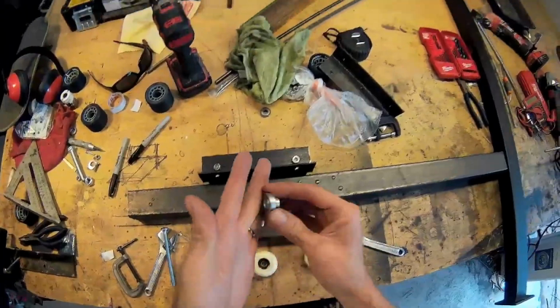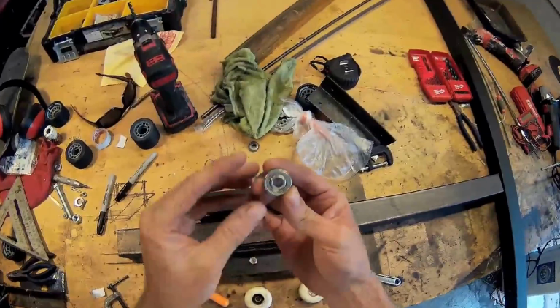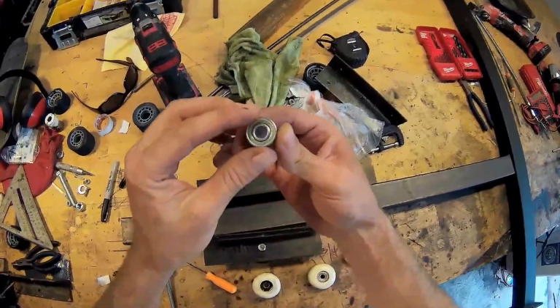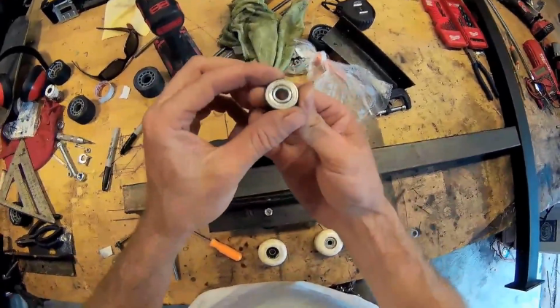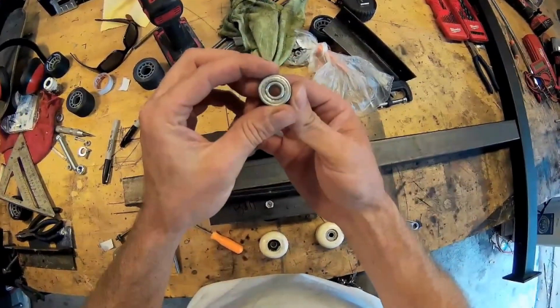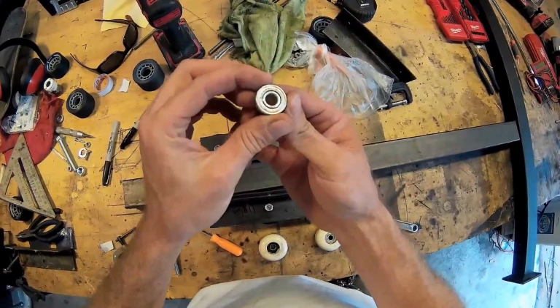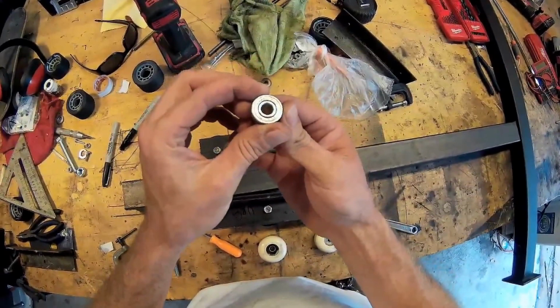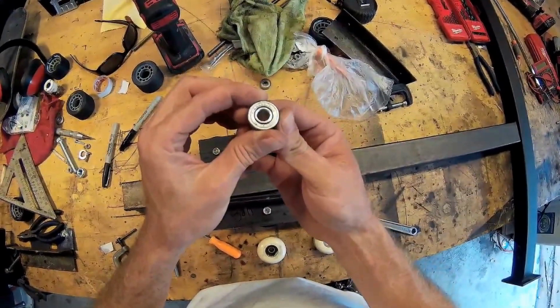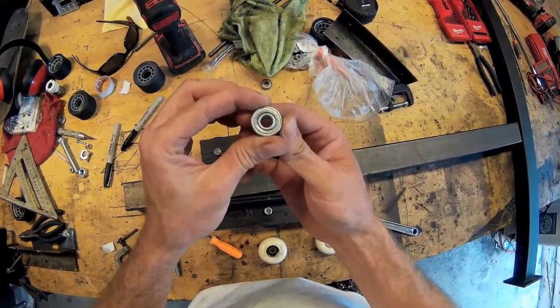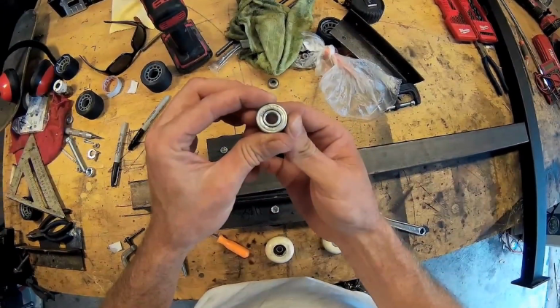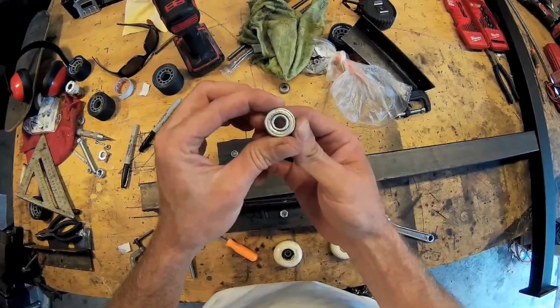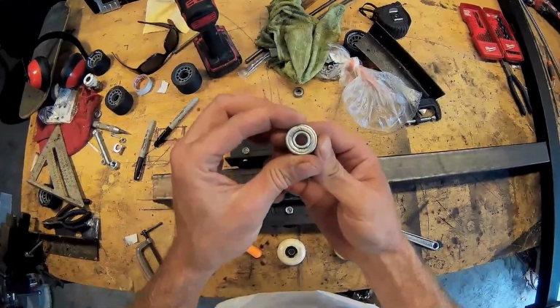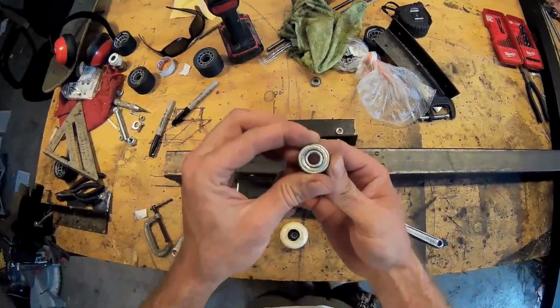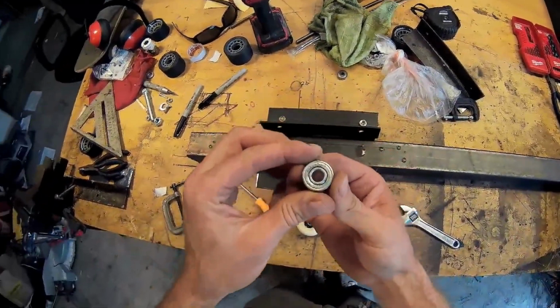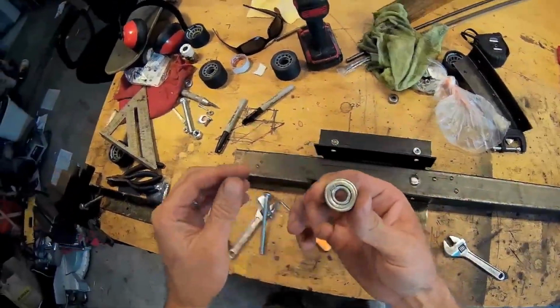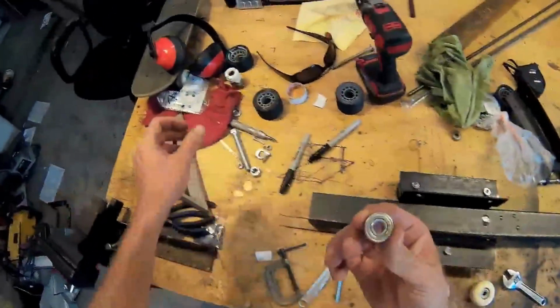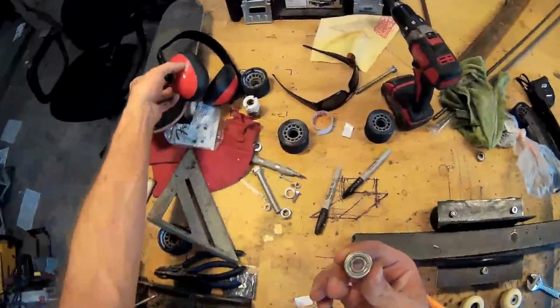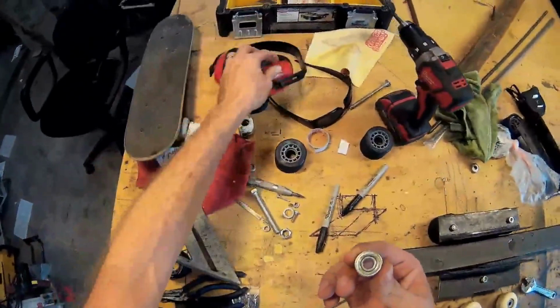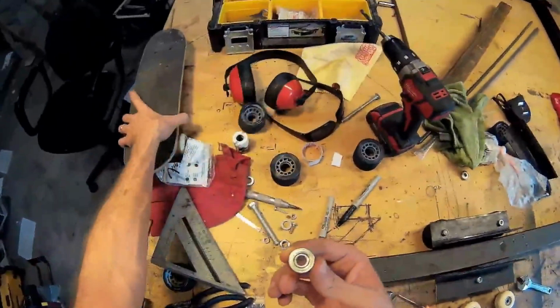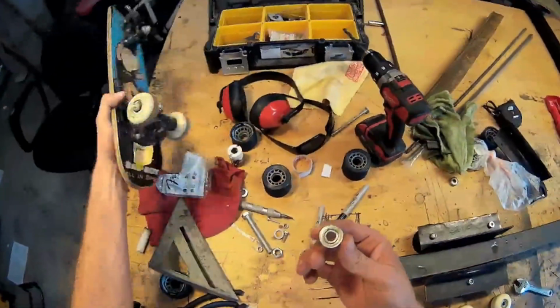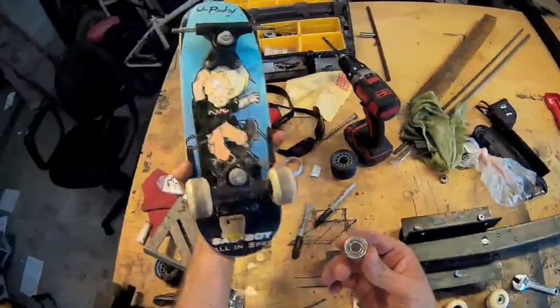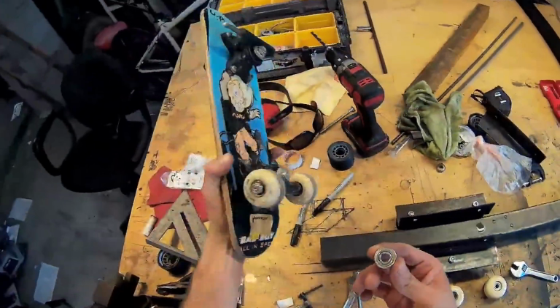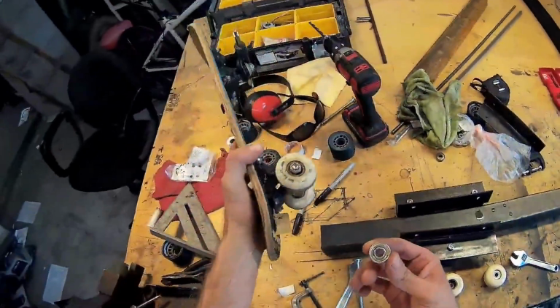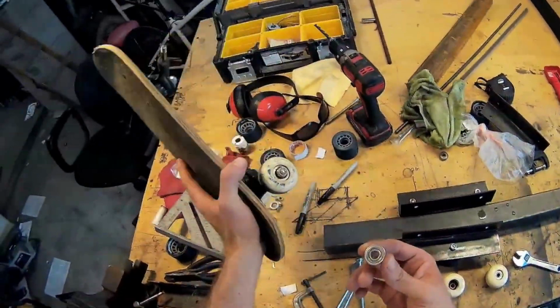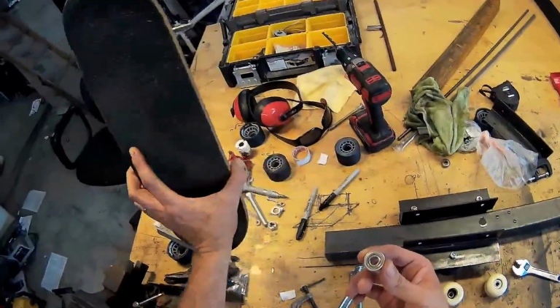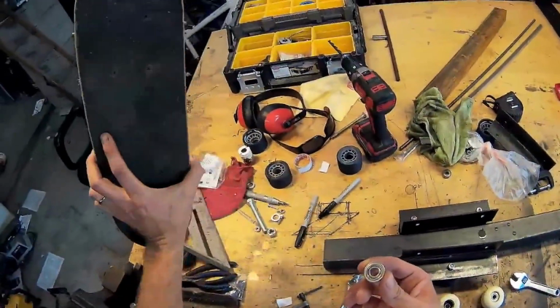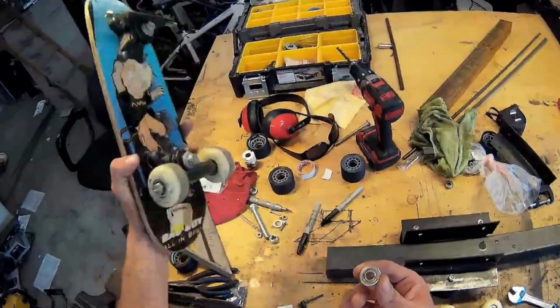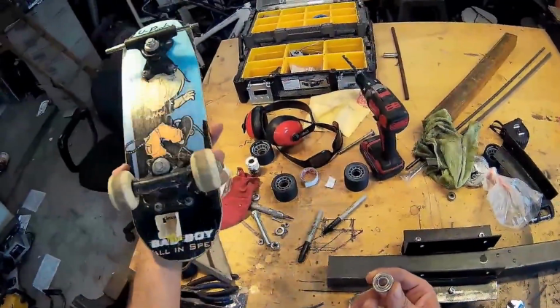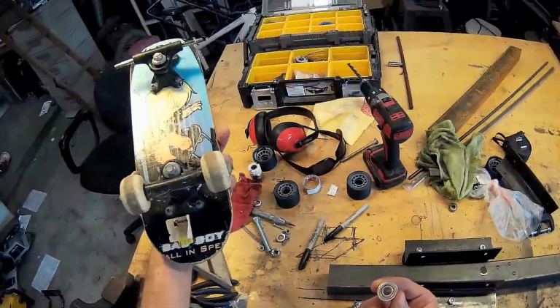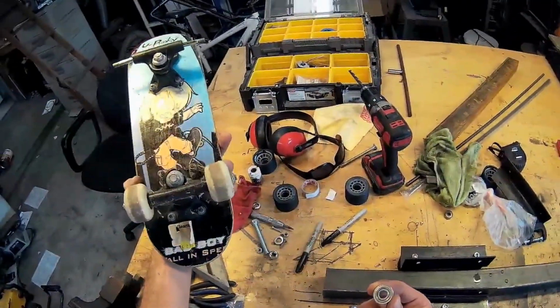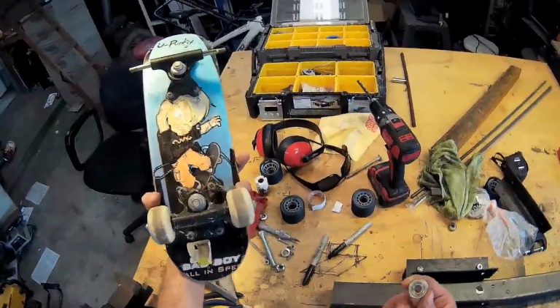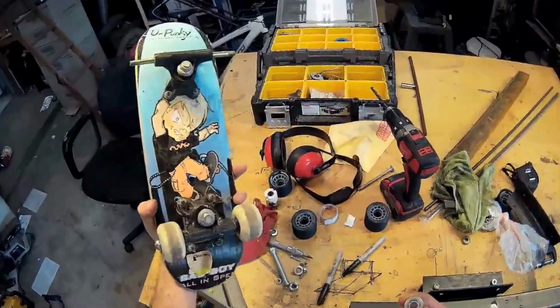These bearings are called Highway Fox — that's in case you want to maybe take this on the highway. Safe enough, right?